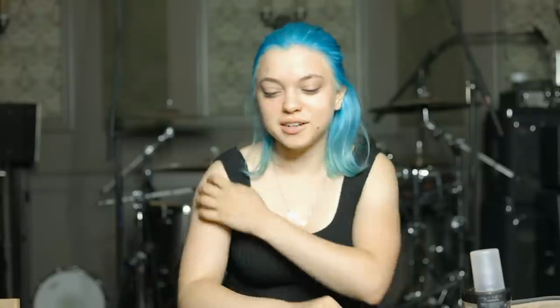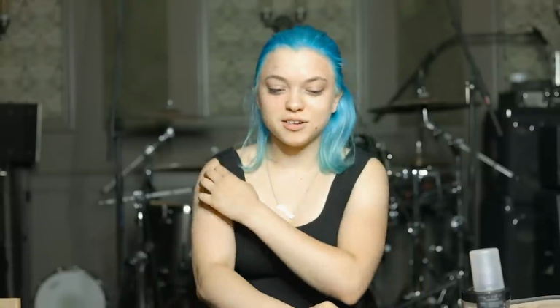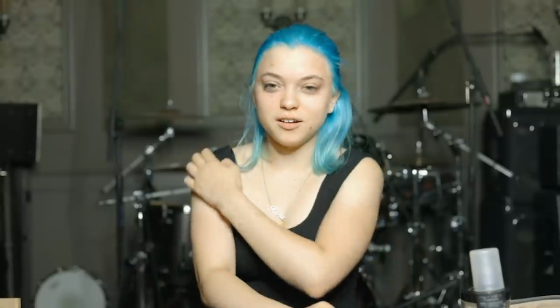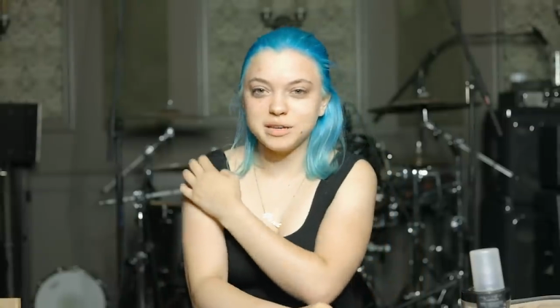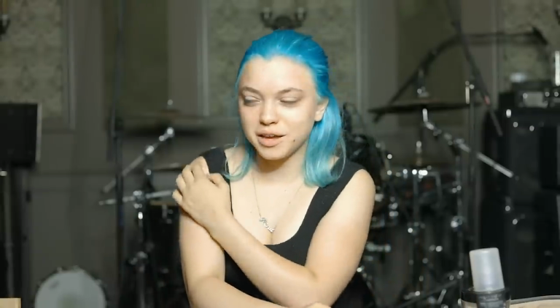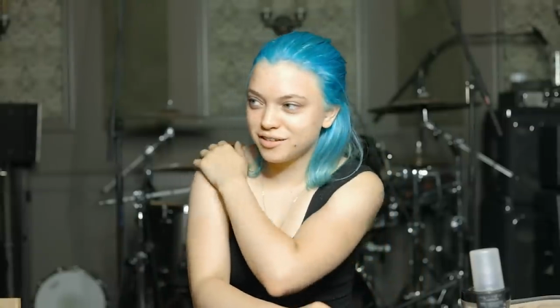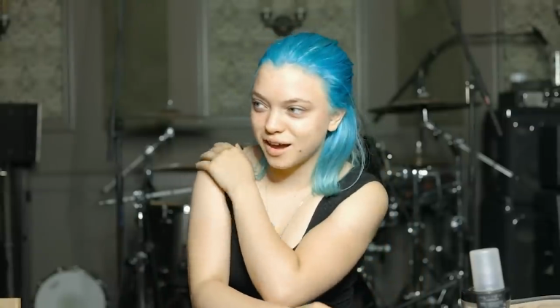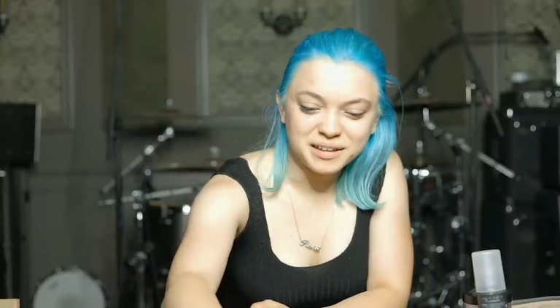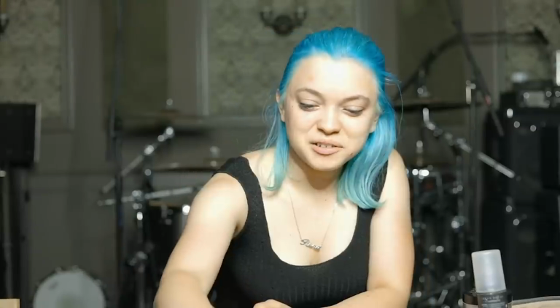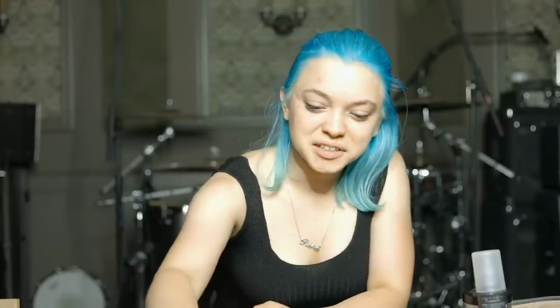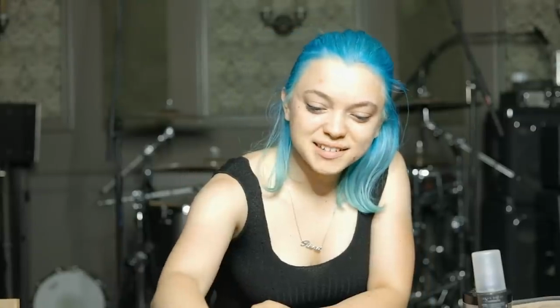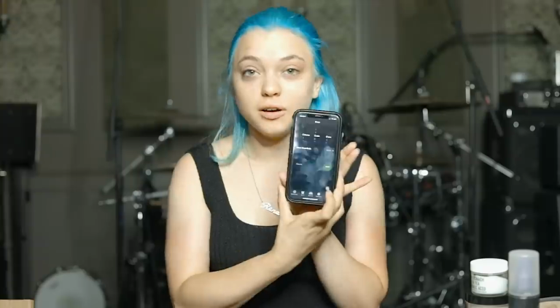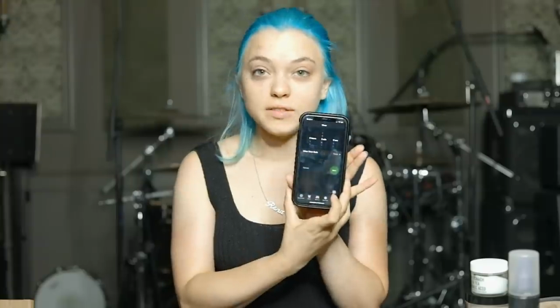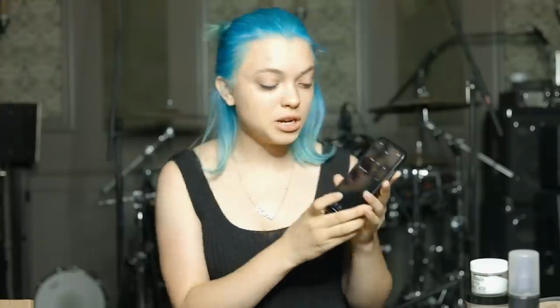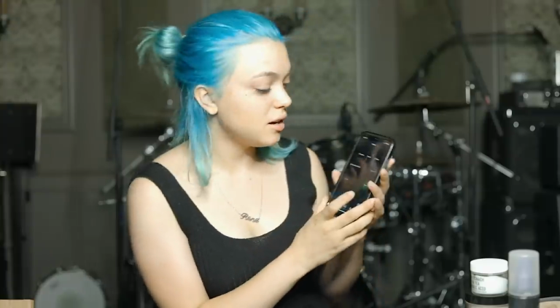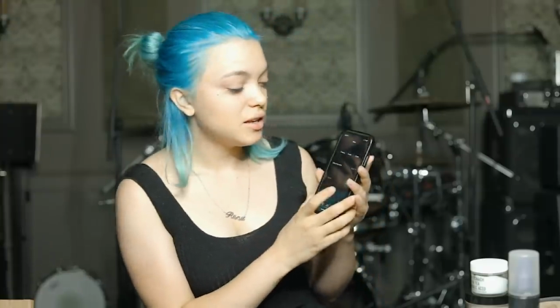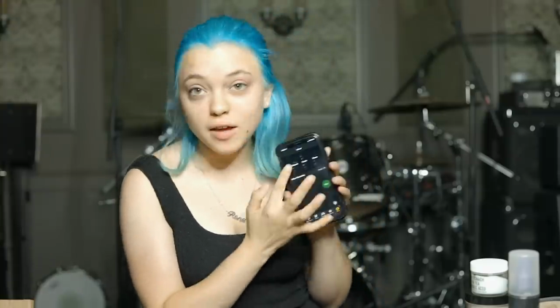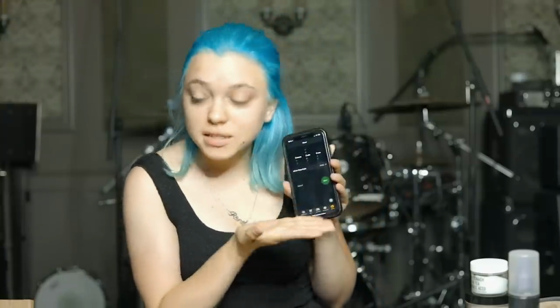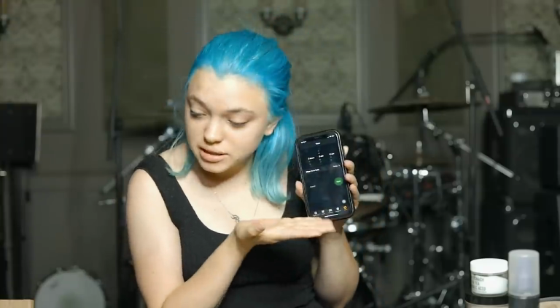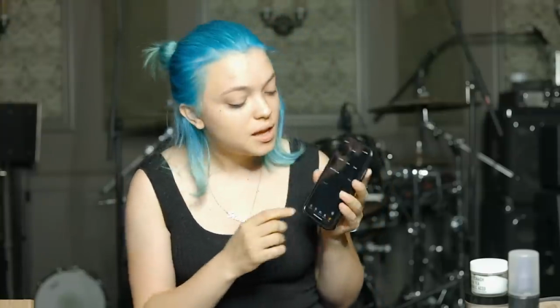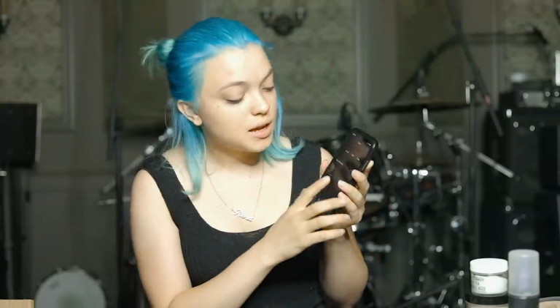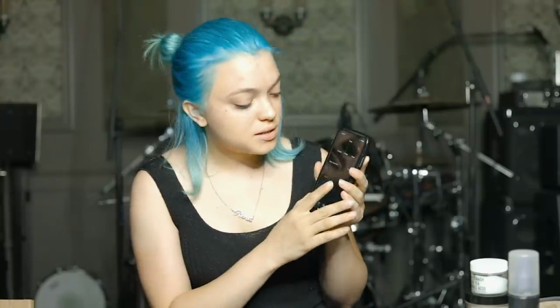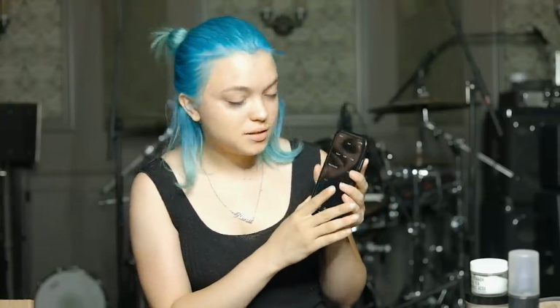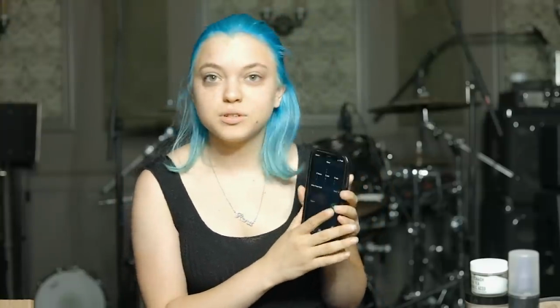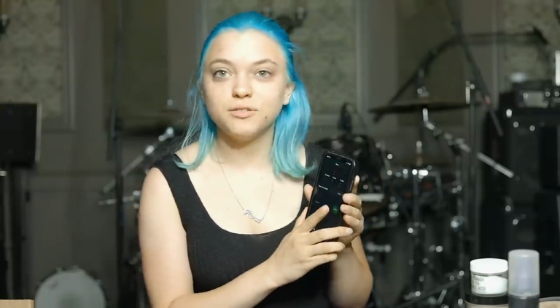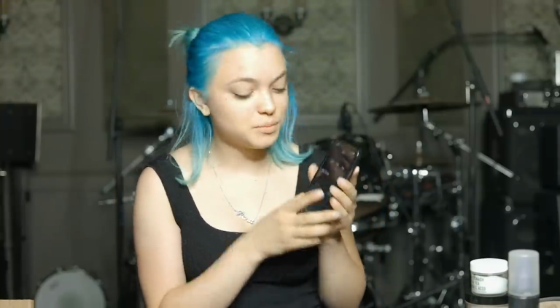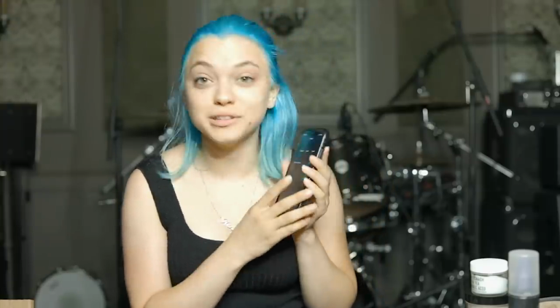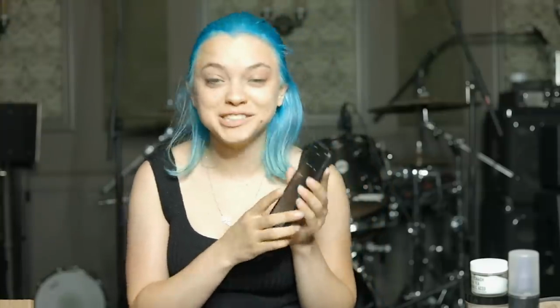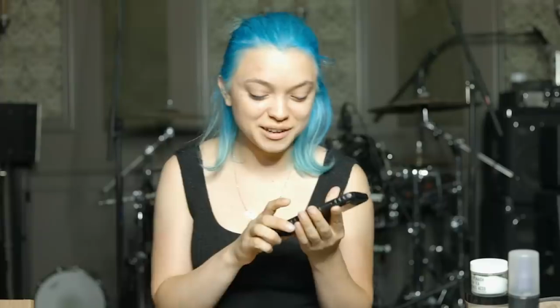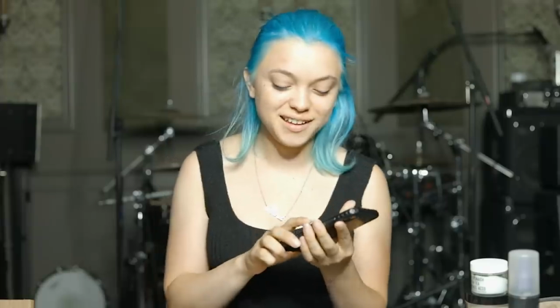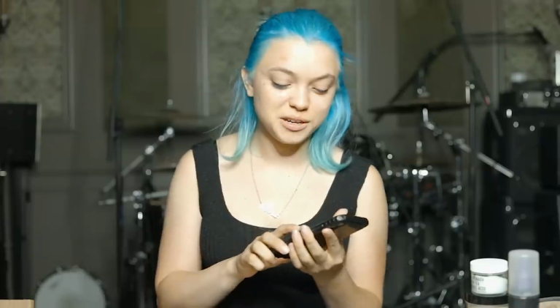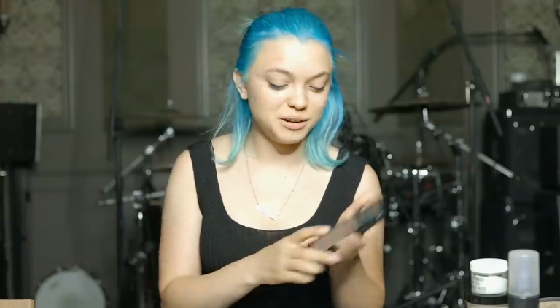So we're gonna start. Are we timing? Should we time? I'm like actually nervous. So I have the timer here. It's about five minutes as you can see and we're just gonna go for it. Oh my god, I'm literally shaking. Okay, three, two, one.